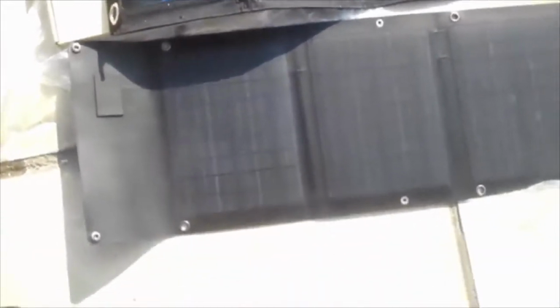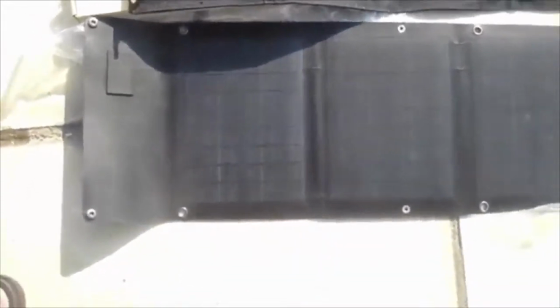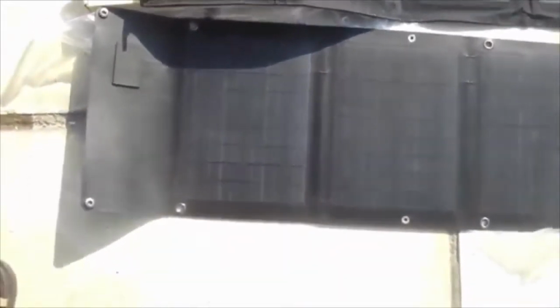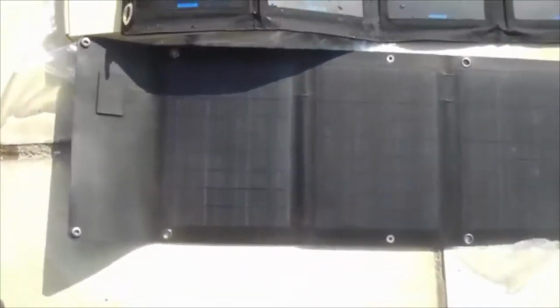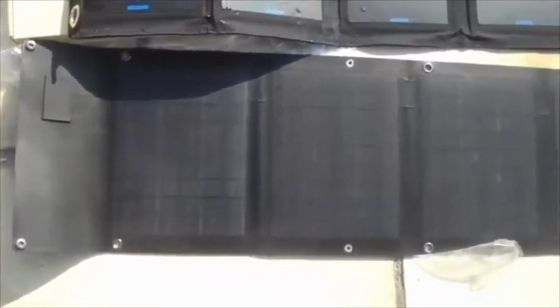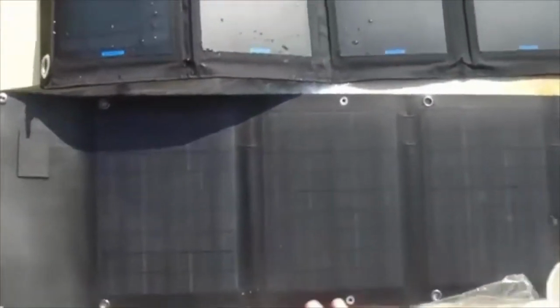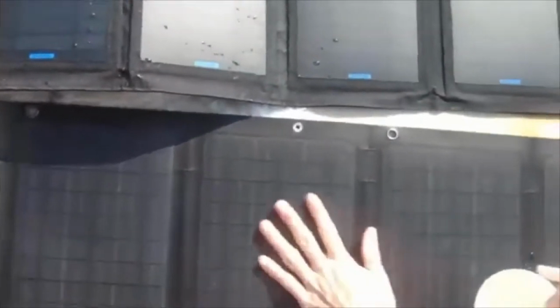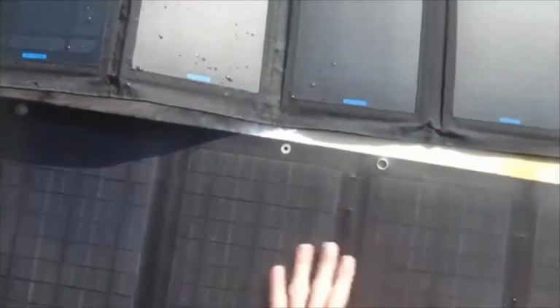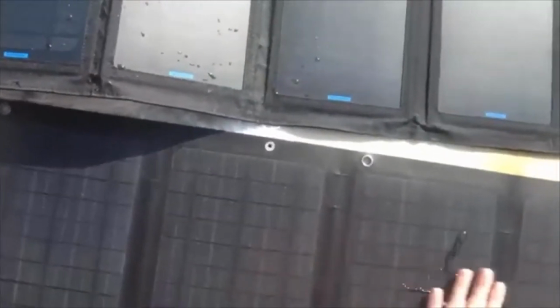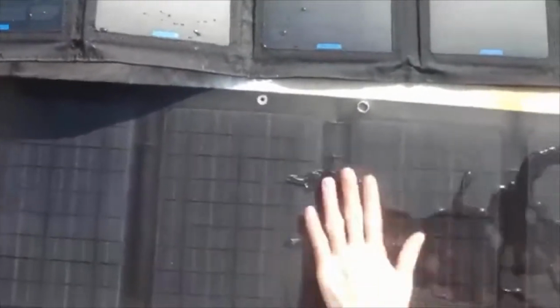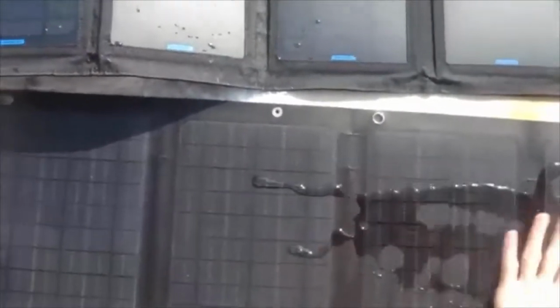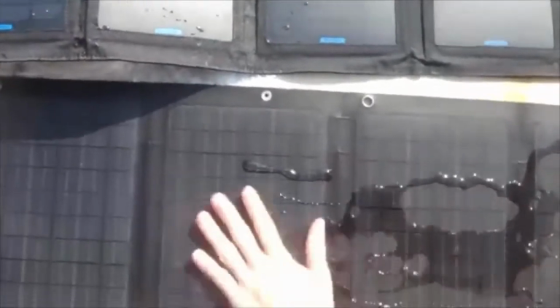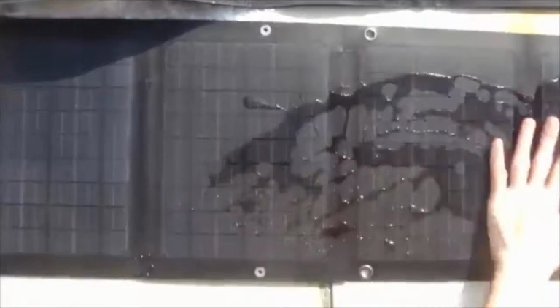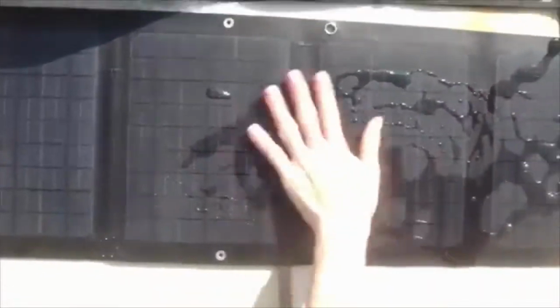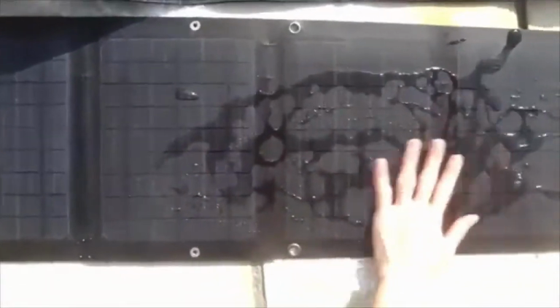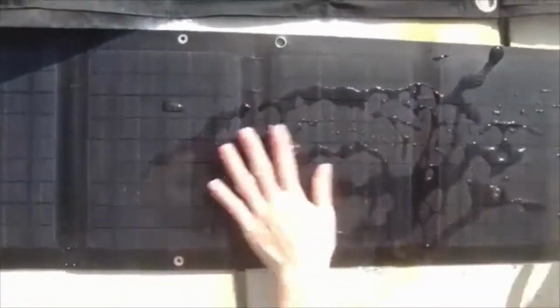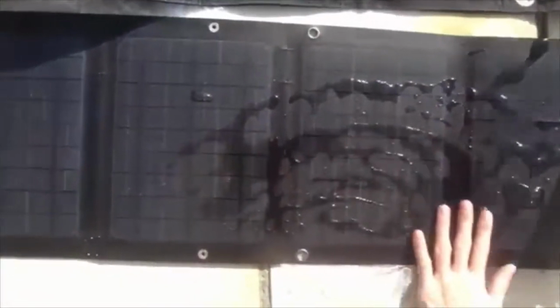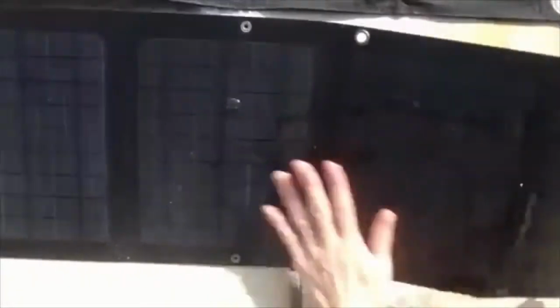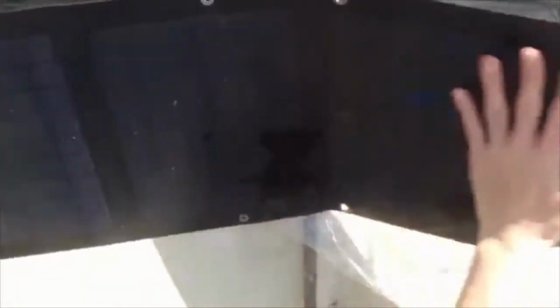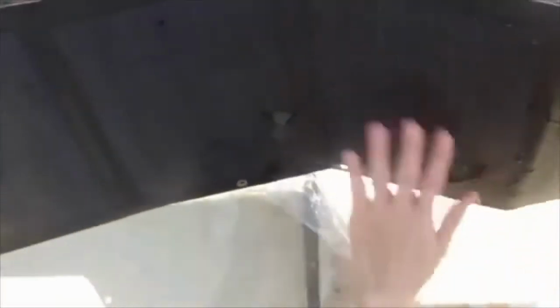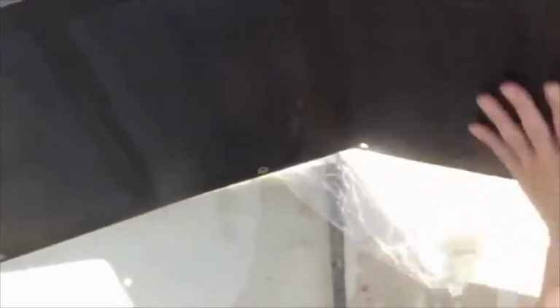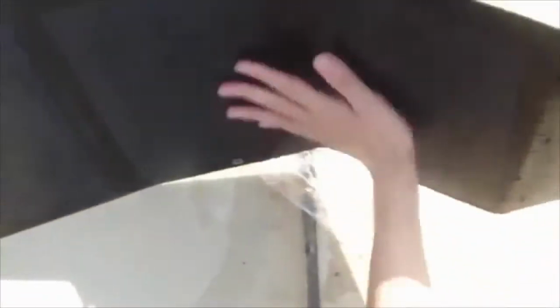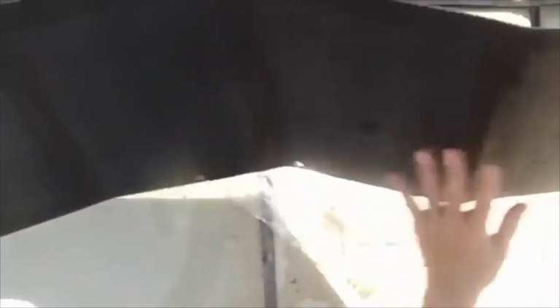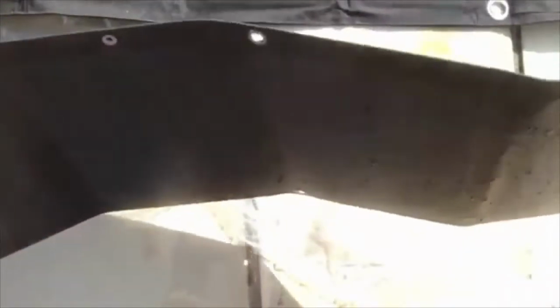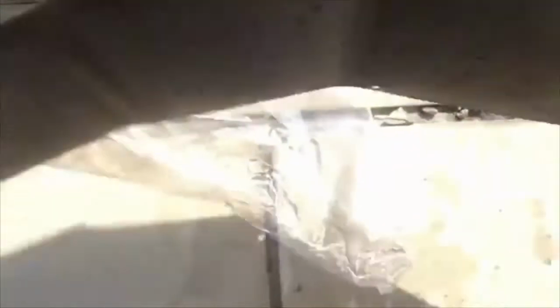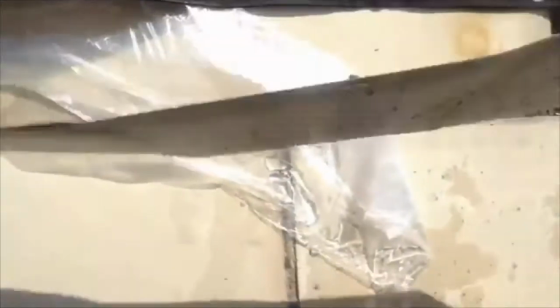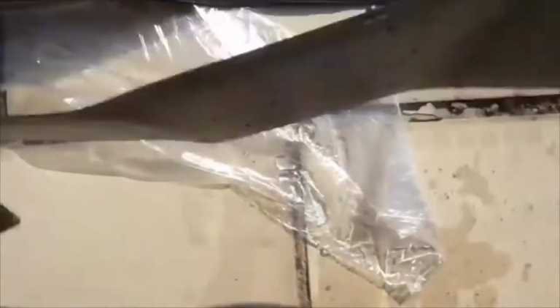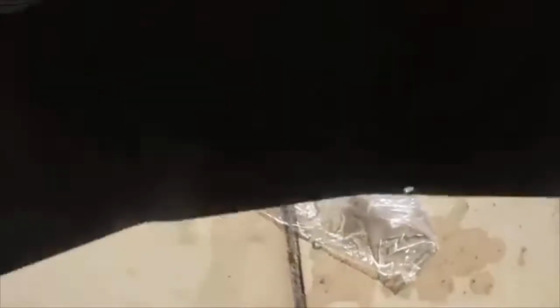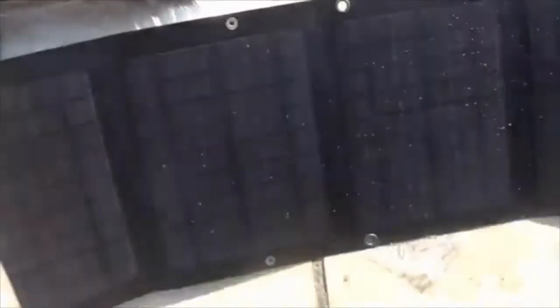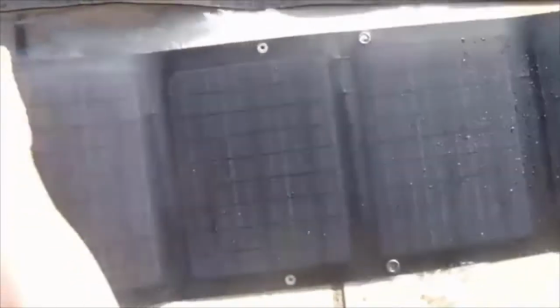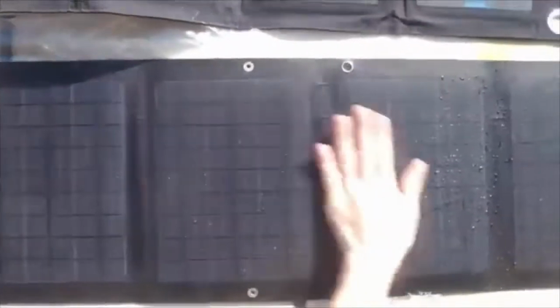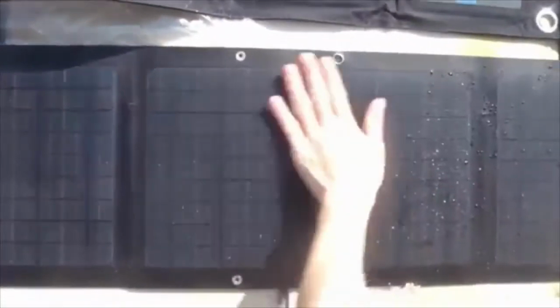Let's try it out. Watch me pour the water. You can see it is very easy to clean on the ETFE surface. The water won't cause any damage to the ETFE panel, so it doesn't matter if it gets wet — it will still be fine.